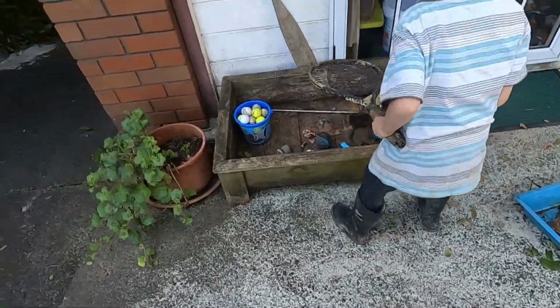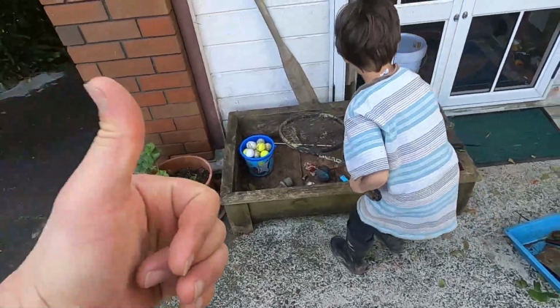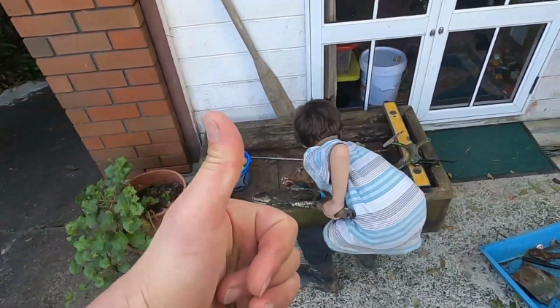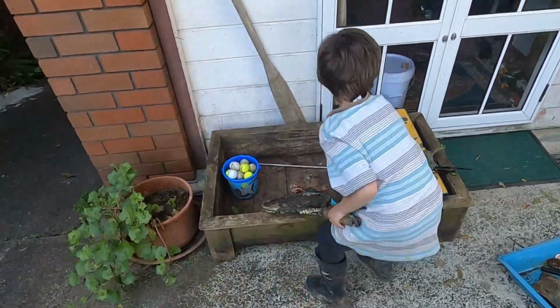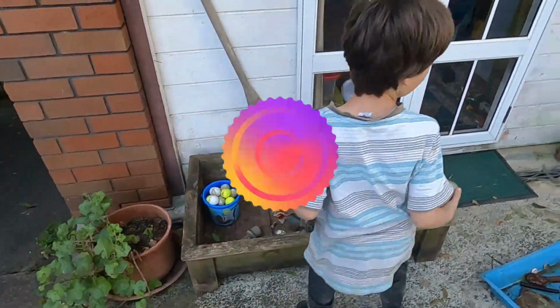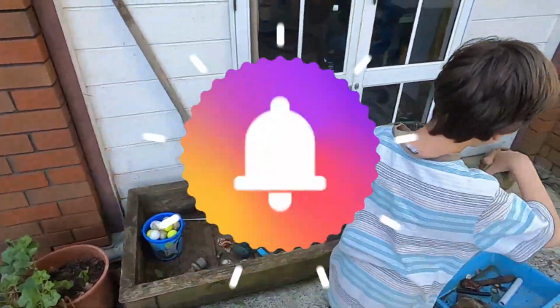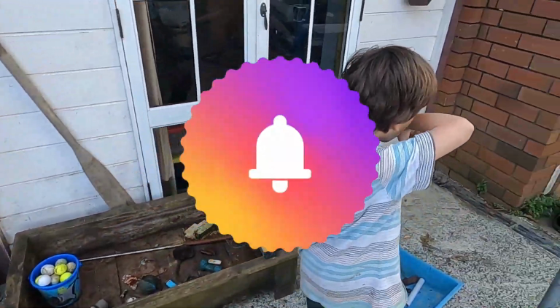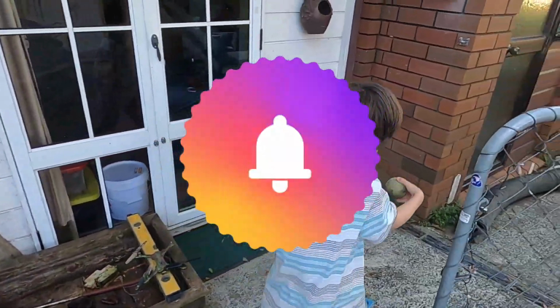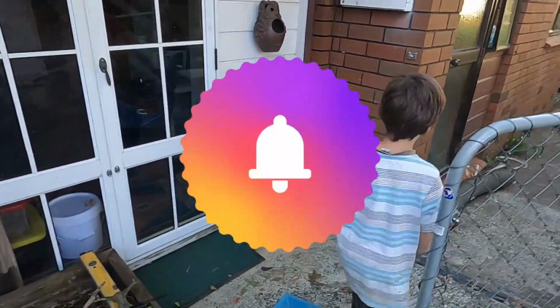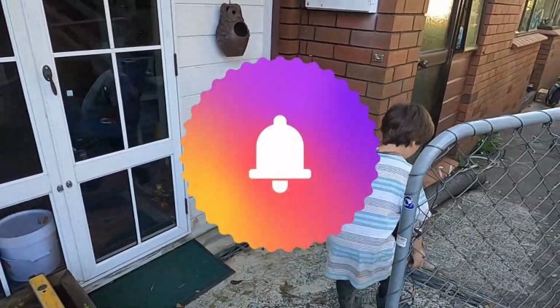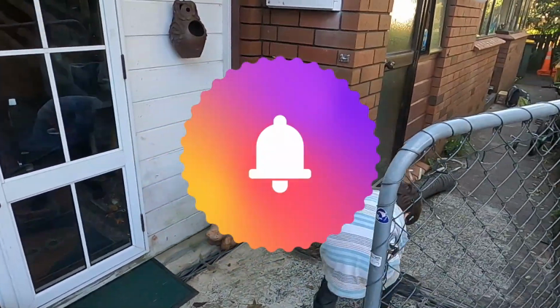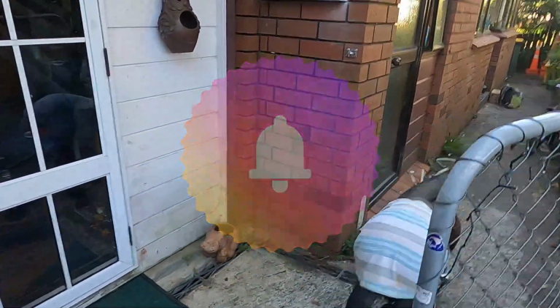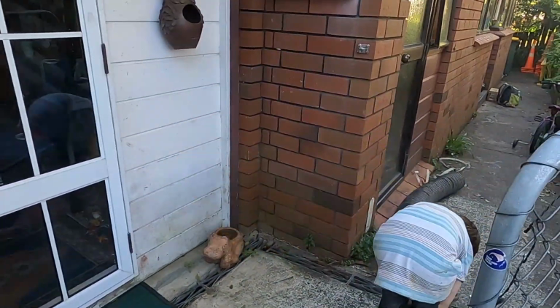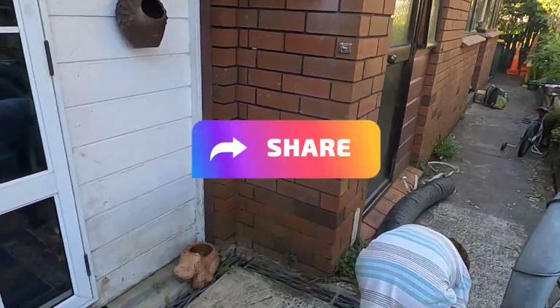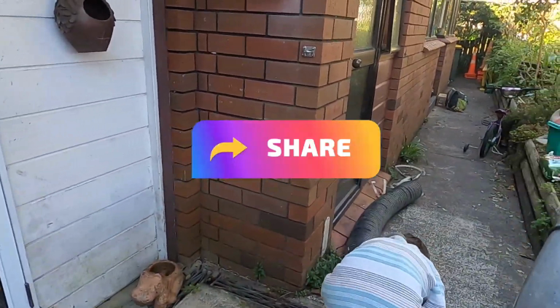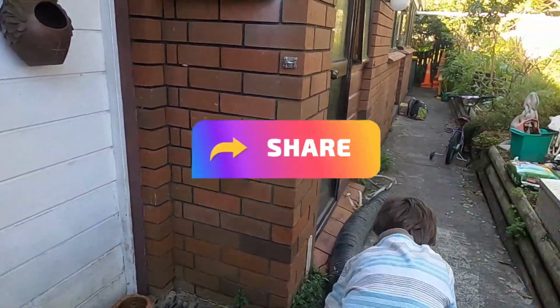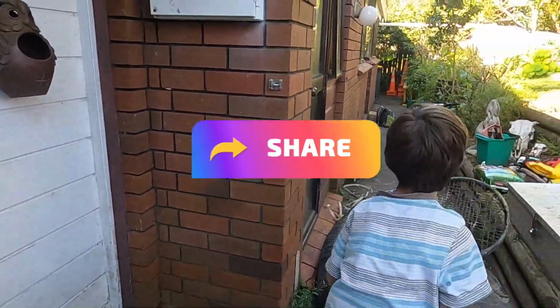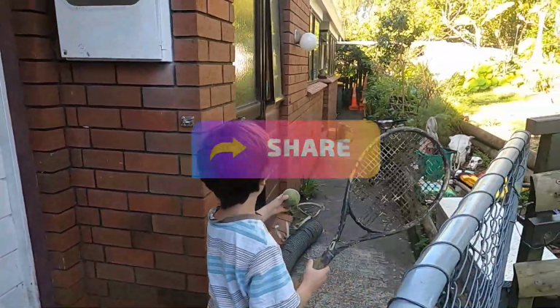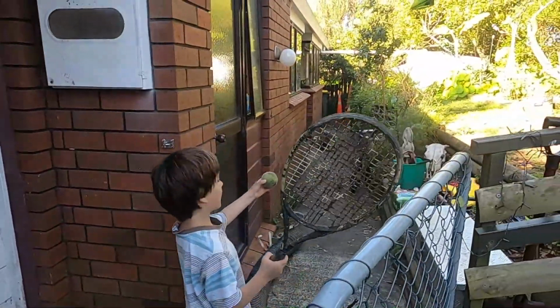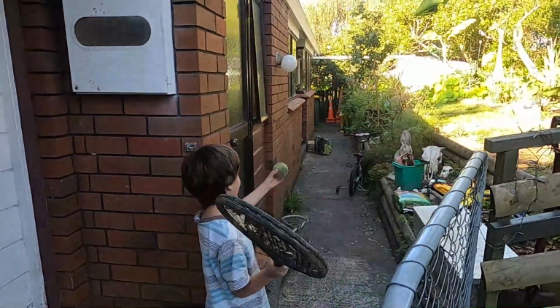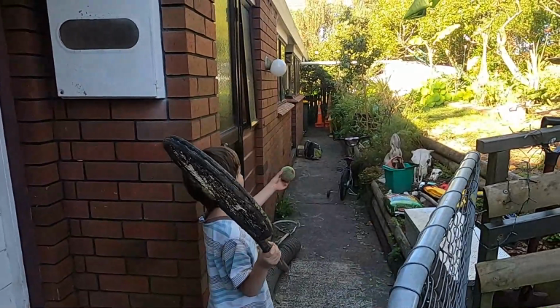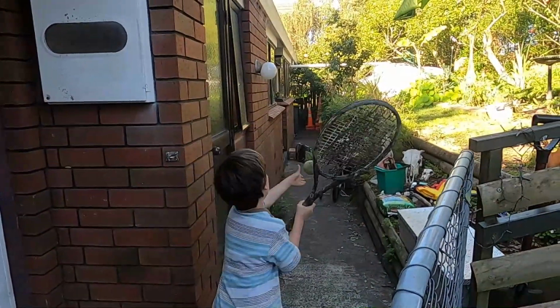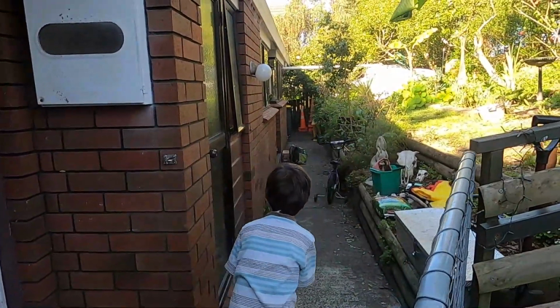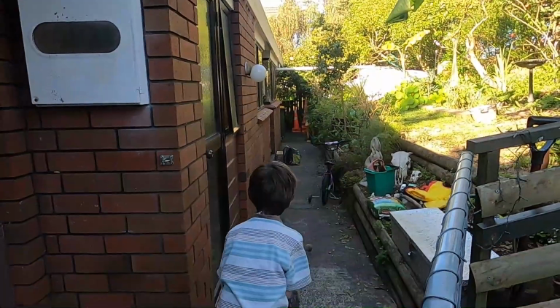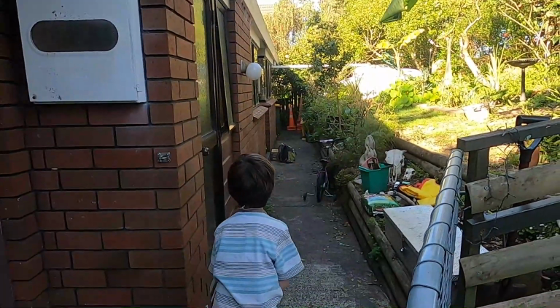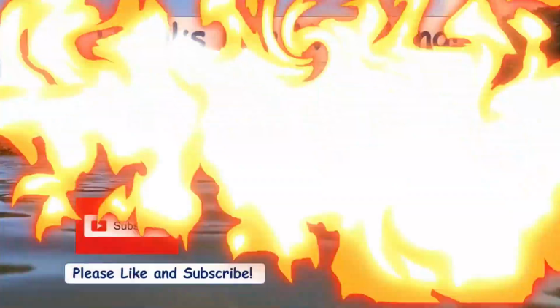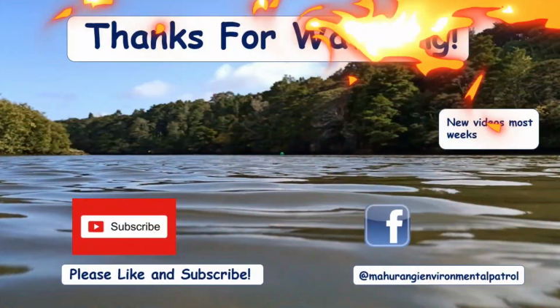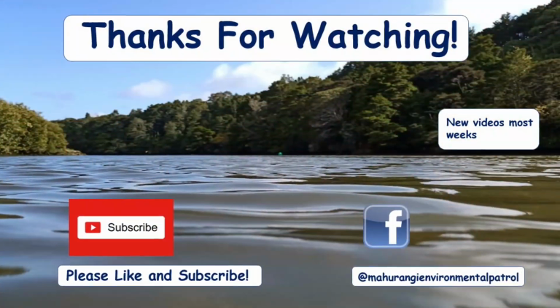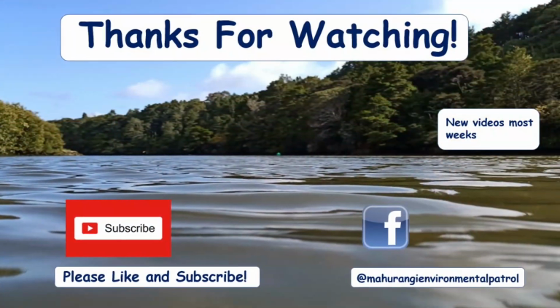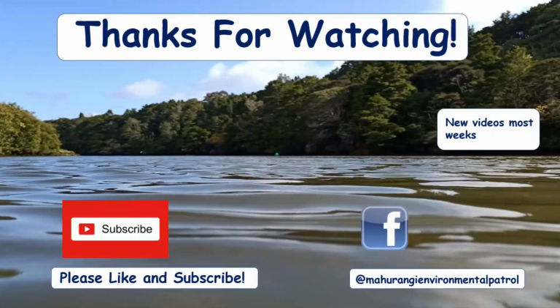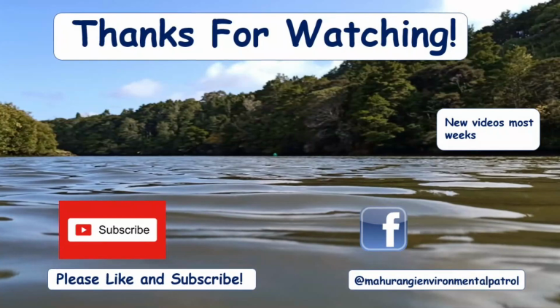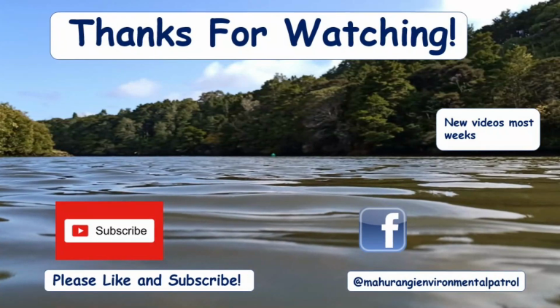If you enjoyed our video today, please give us a like, subscribe, click the notification bell, and support our channel. And if you enjoyed it, then by clicking the link below. Thank you. Thanks for listening.